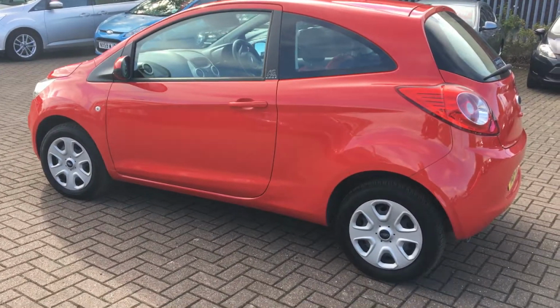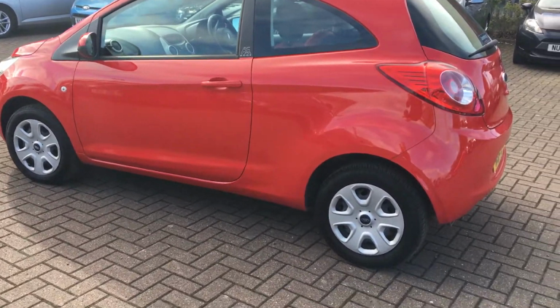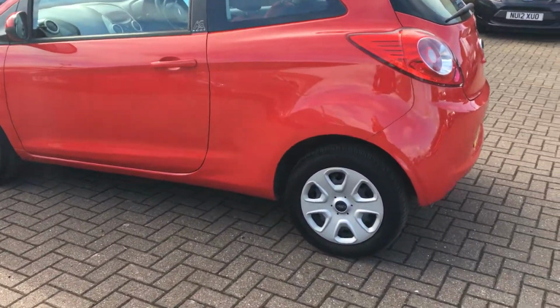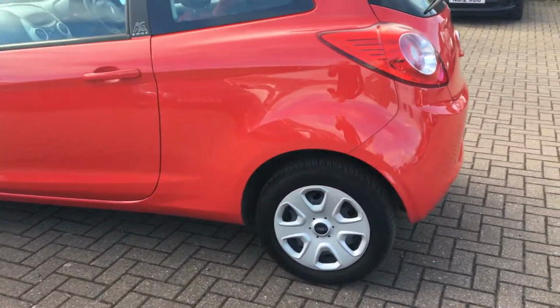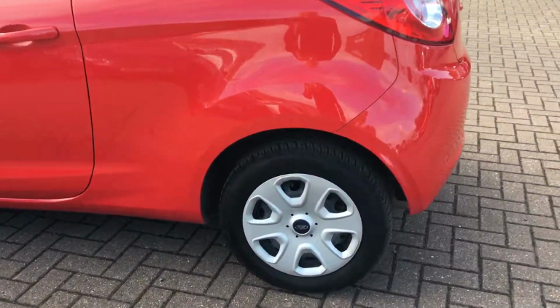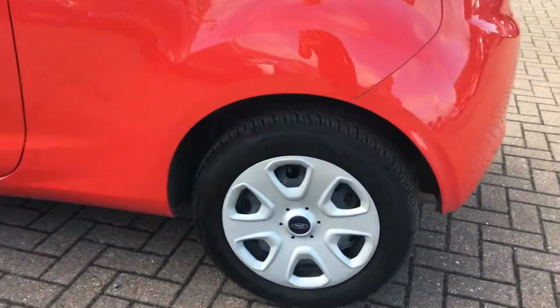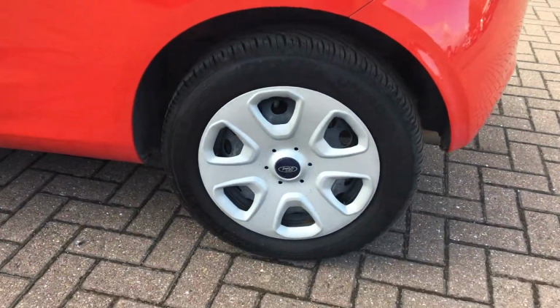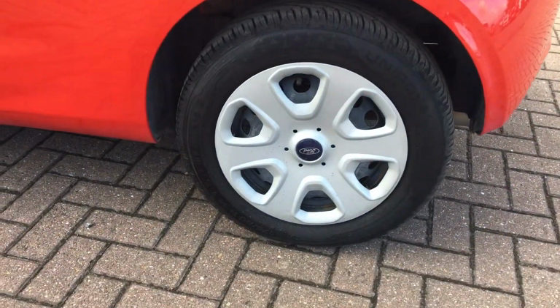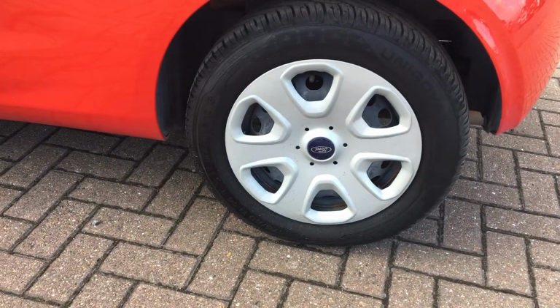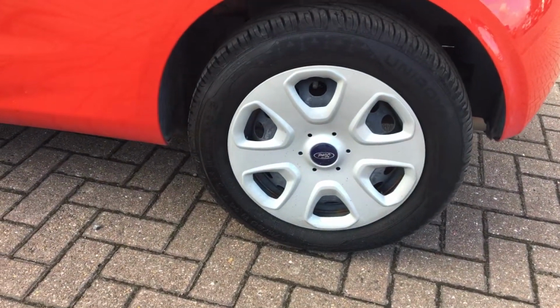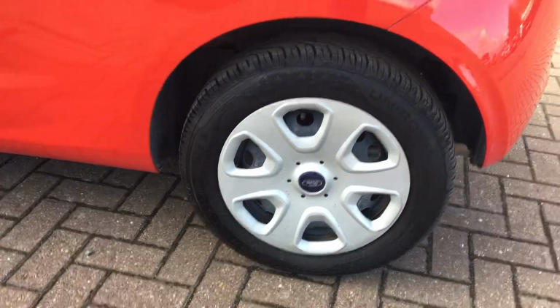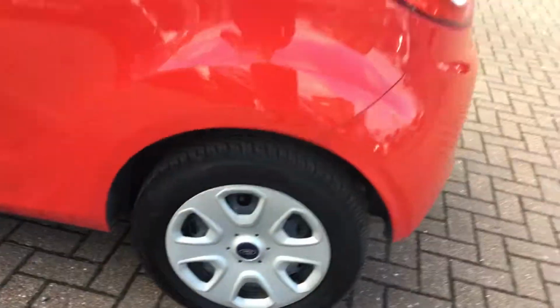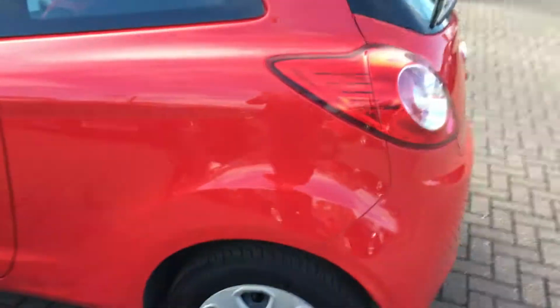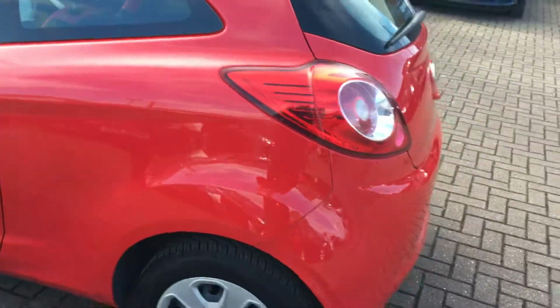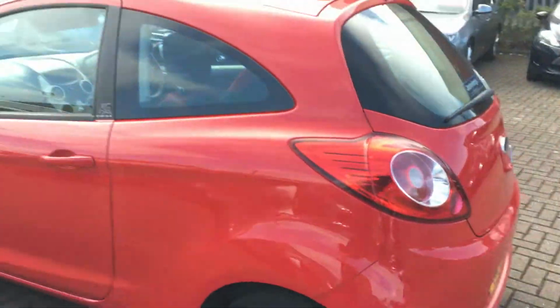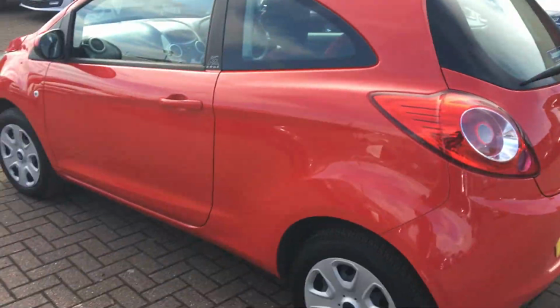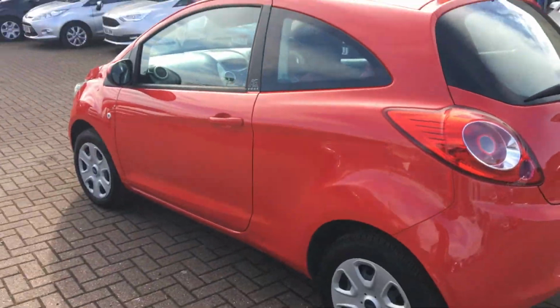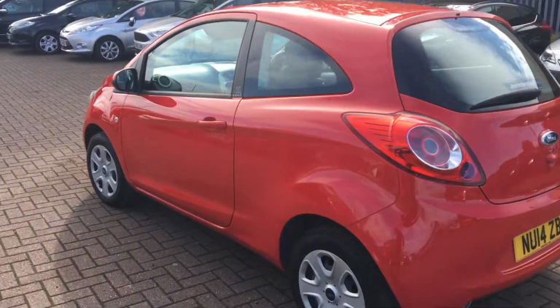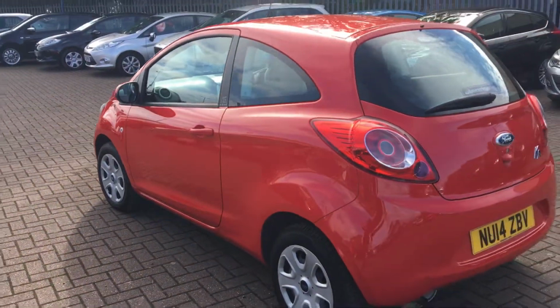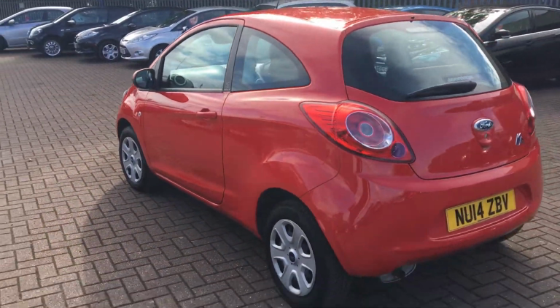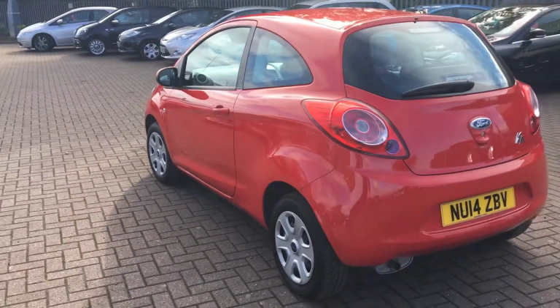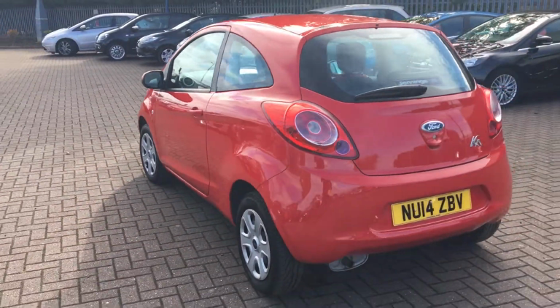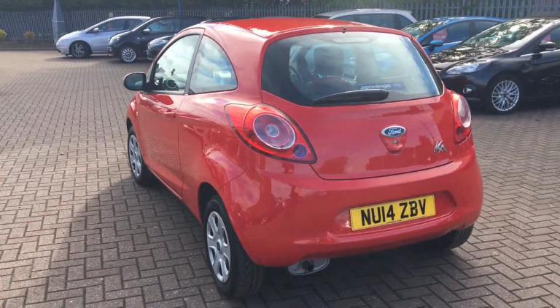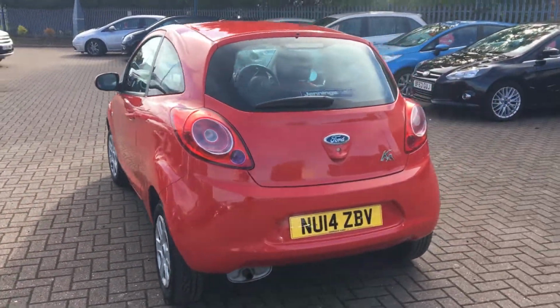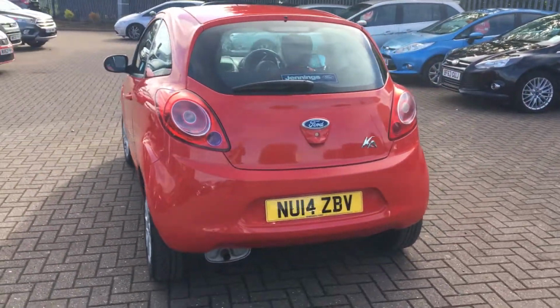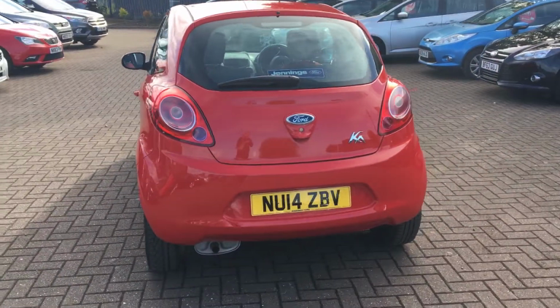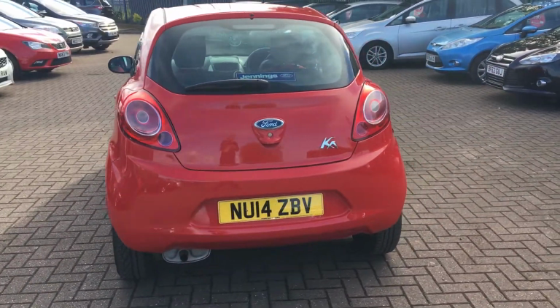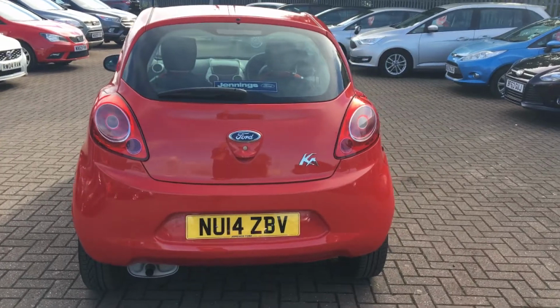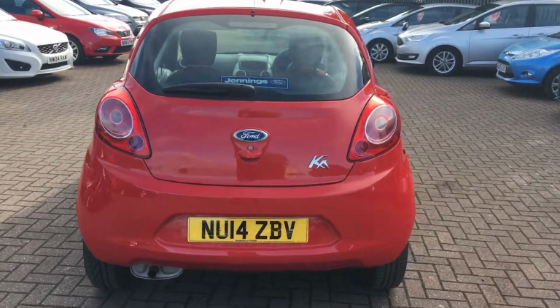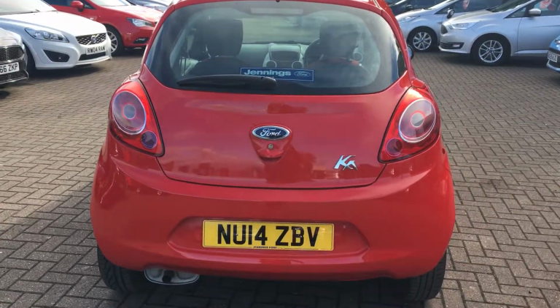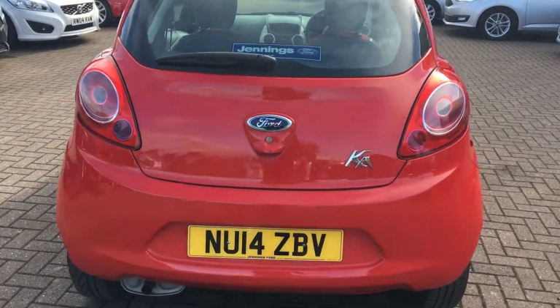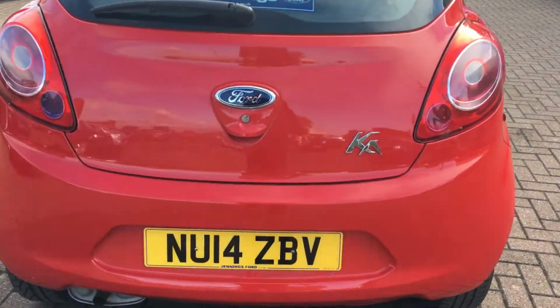It comes fitted with these multi-spoke wheel trims, which really sets off against the flame red colouring. If we take a look around the back you can see that we have the chrome badges glittering in the sun there.